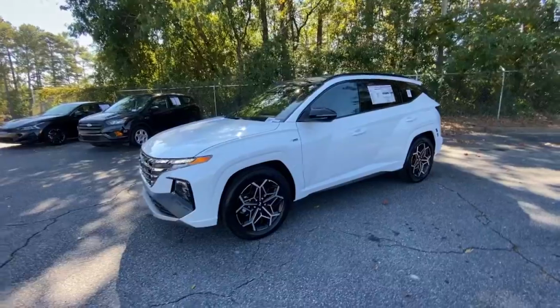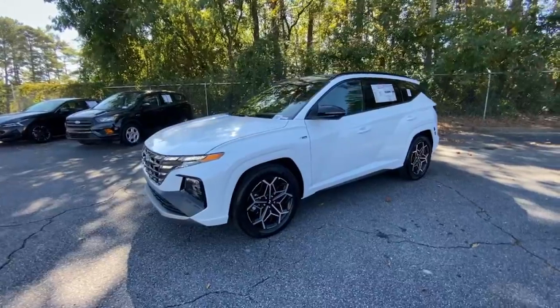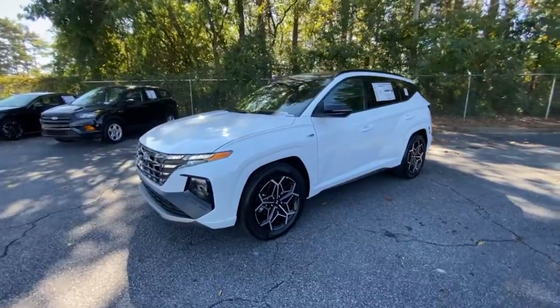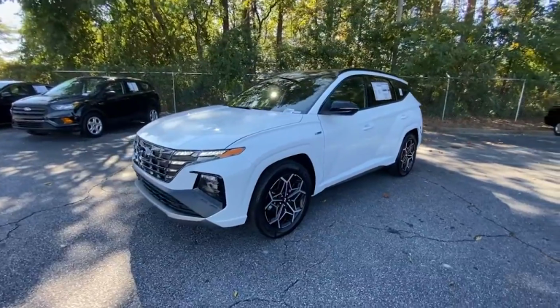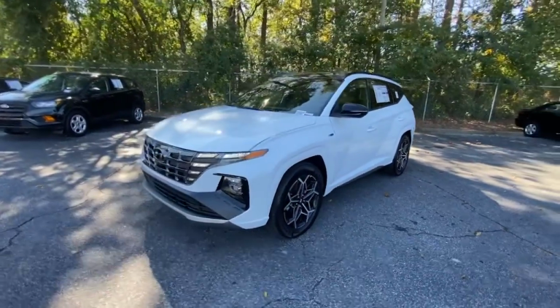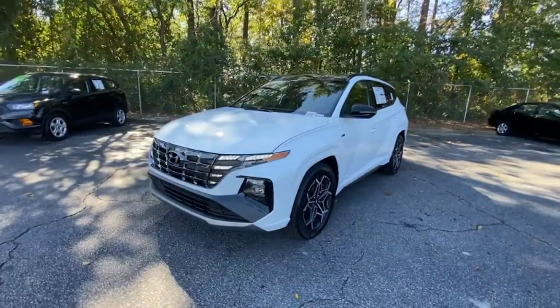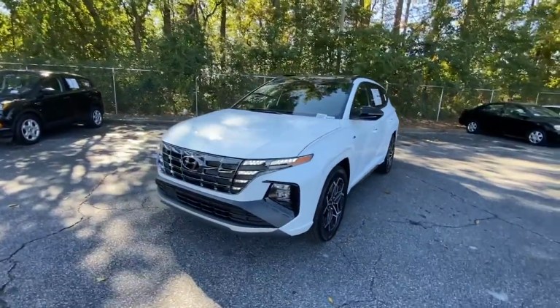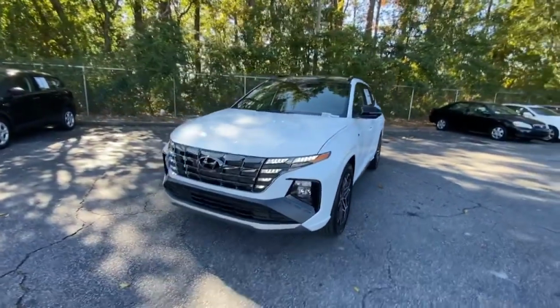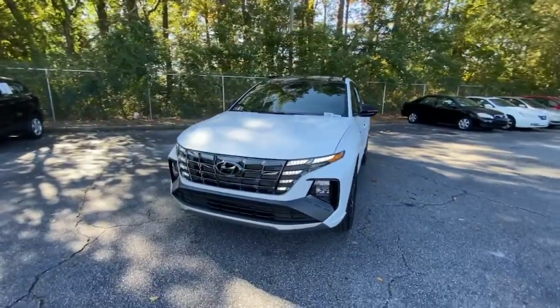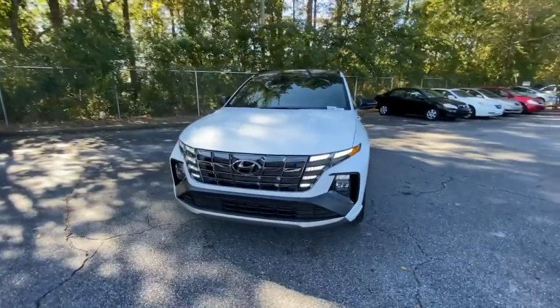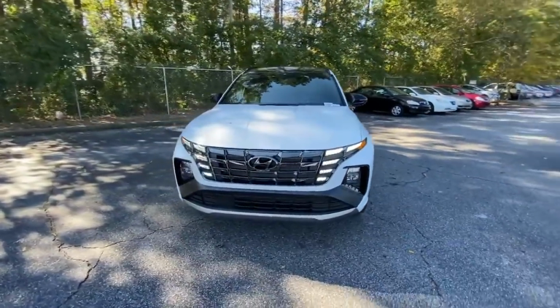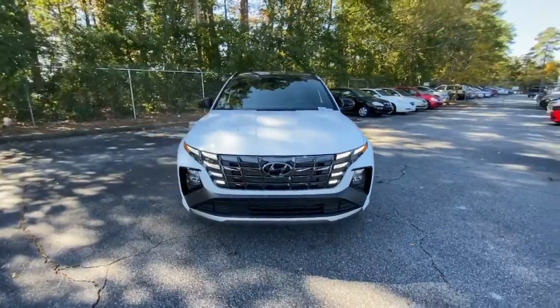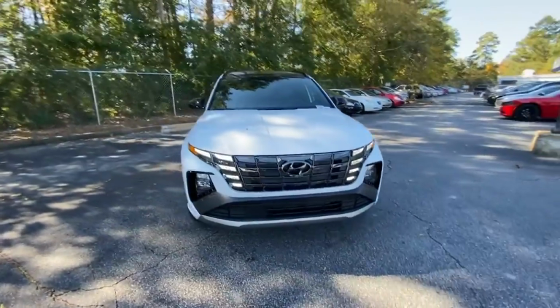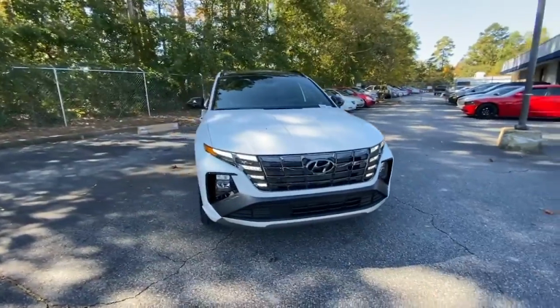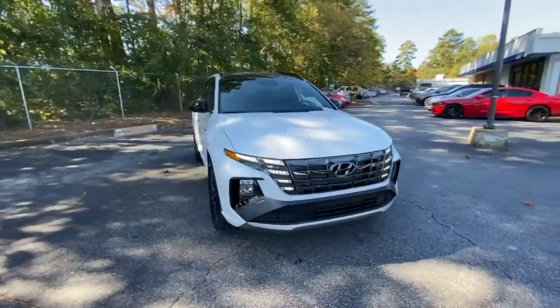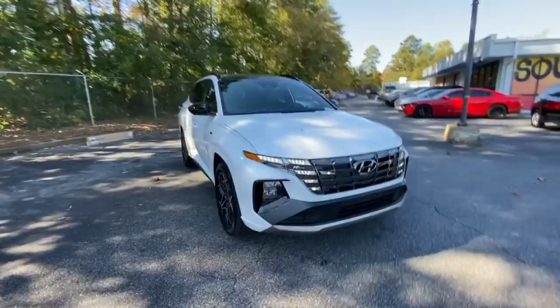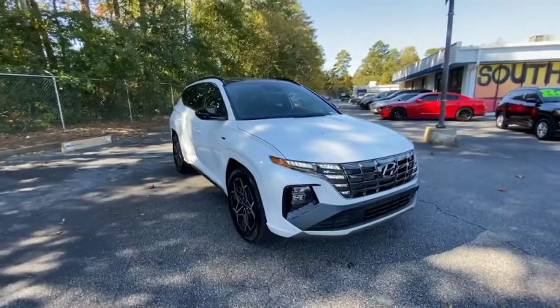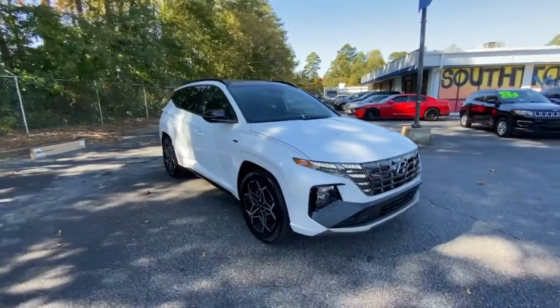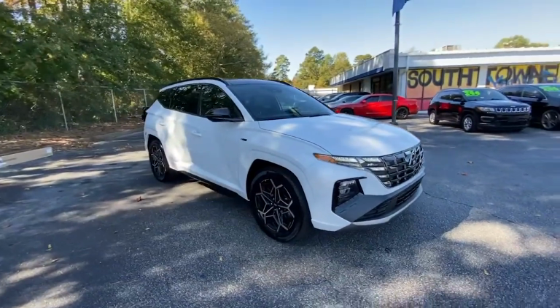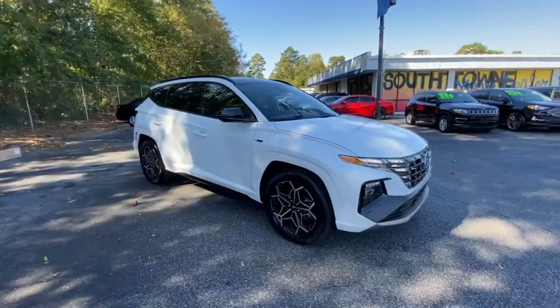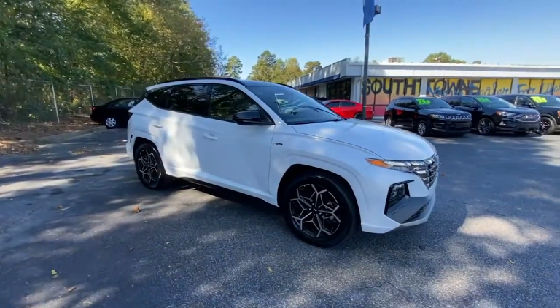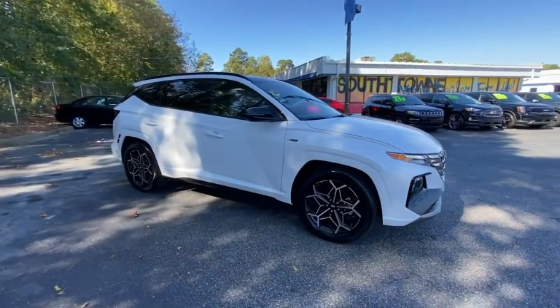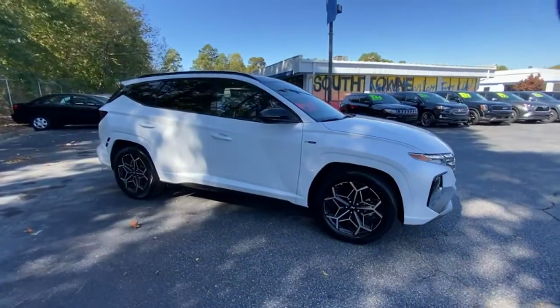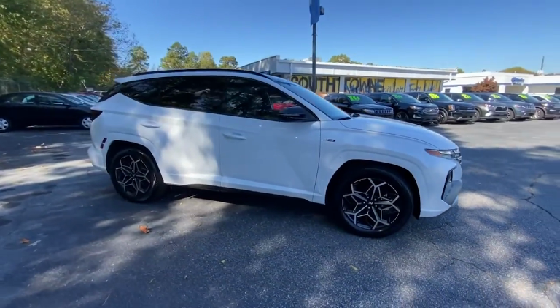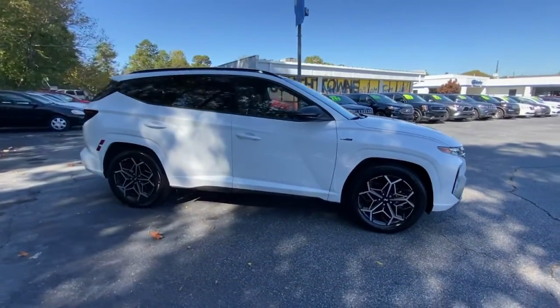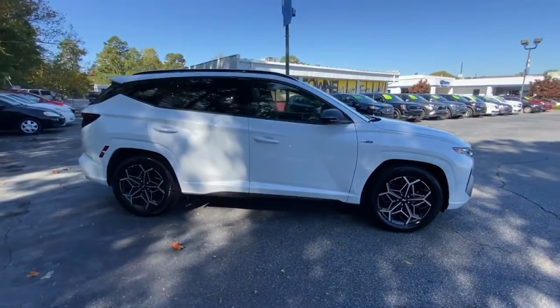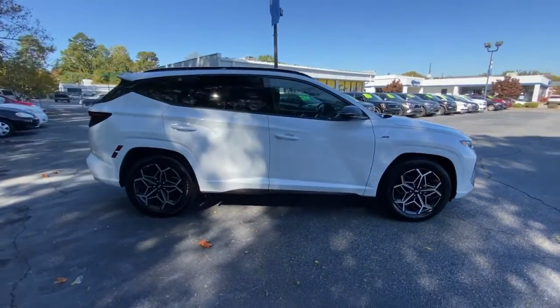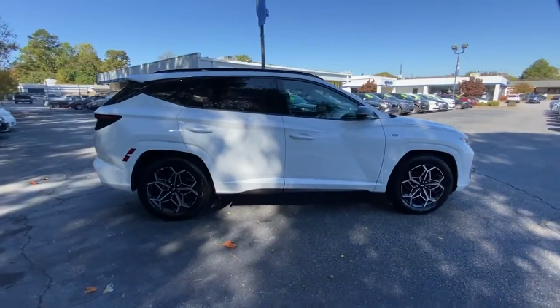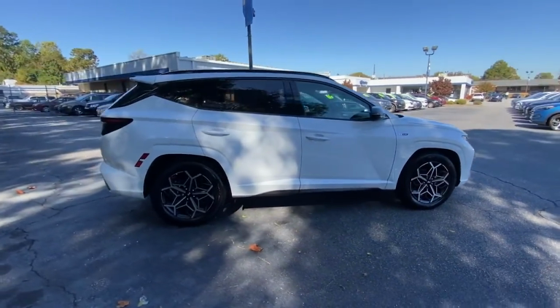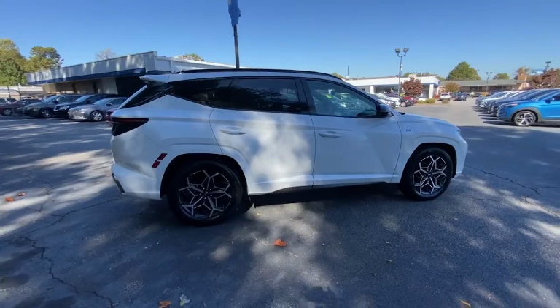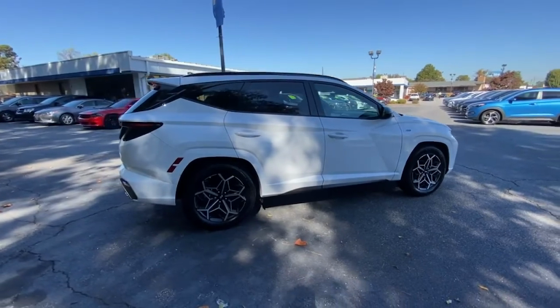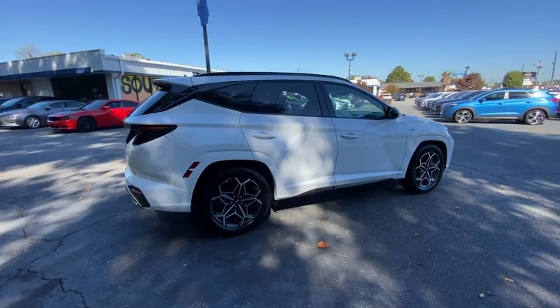This could be the car for you — the 2023 Hyundai Tucson. Take your daily drive to a higher level of comfort and quality with this well-built, well-equipped Tucson.